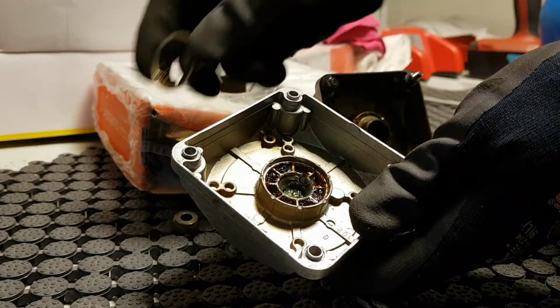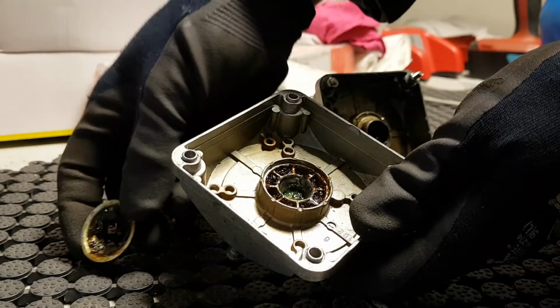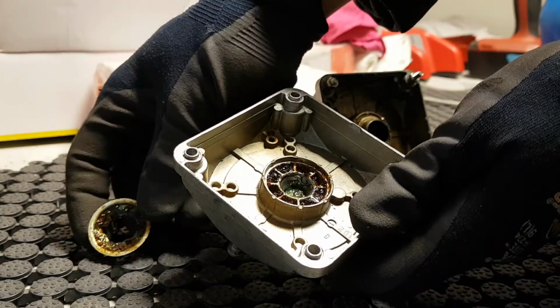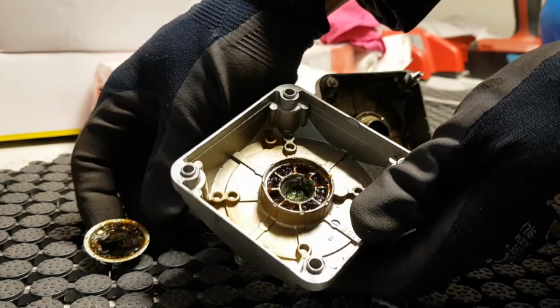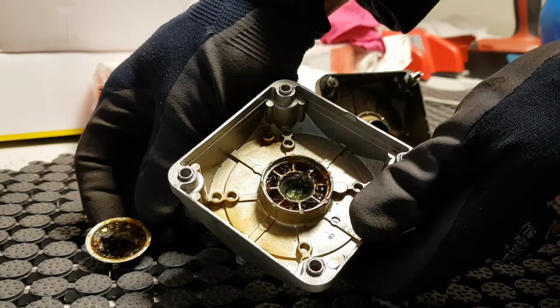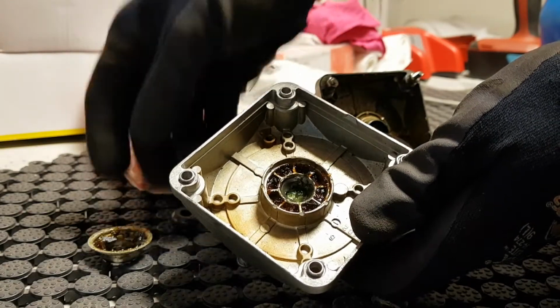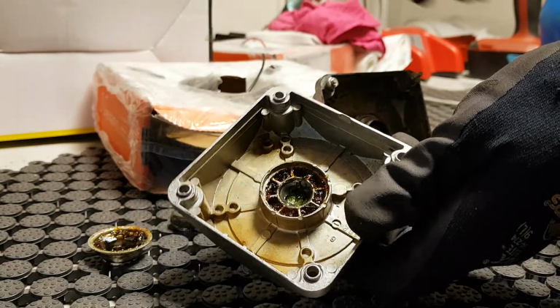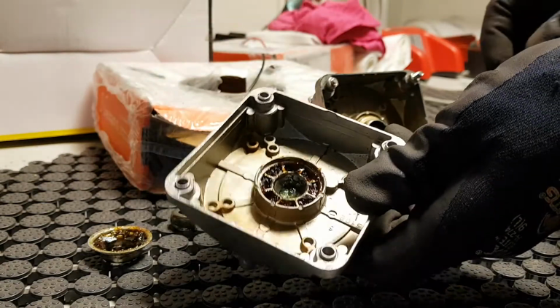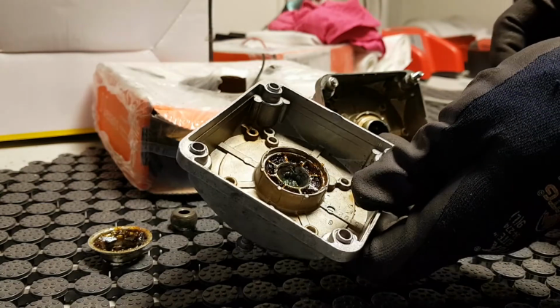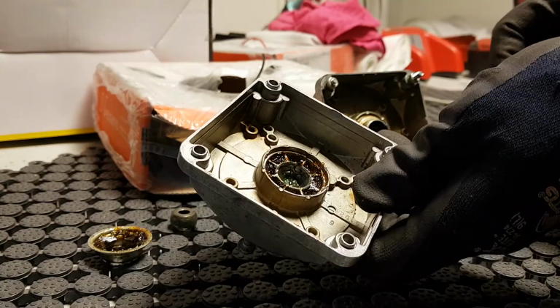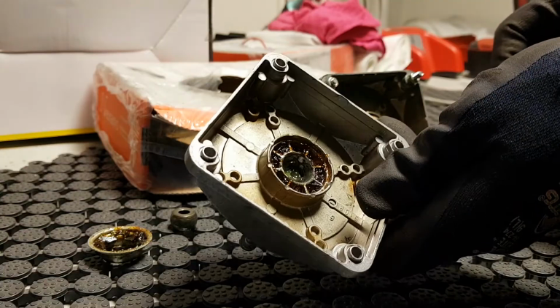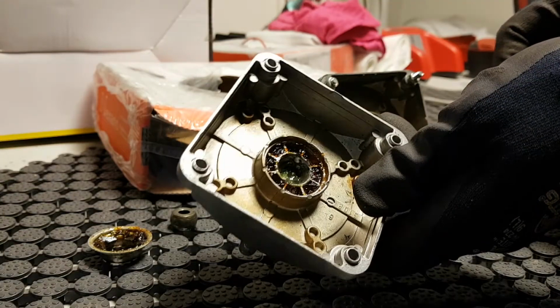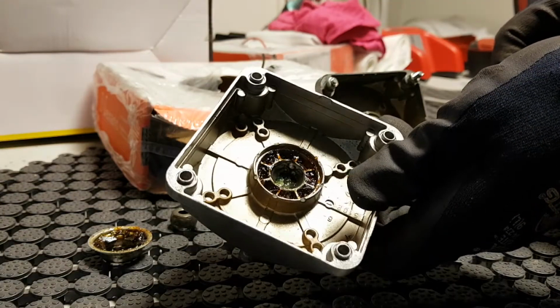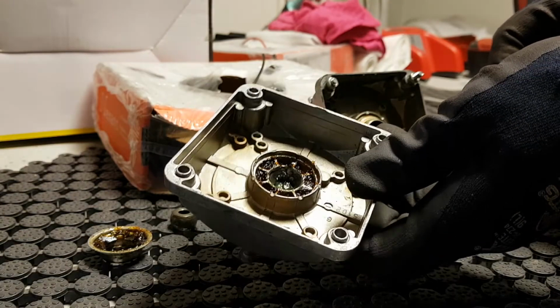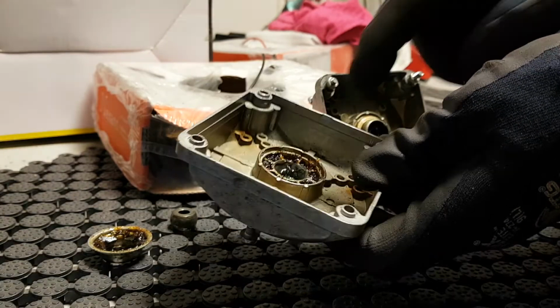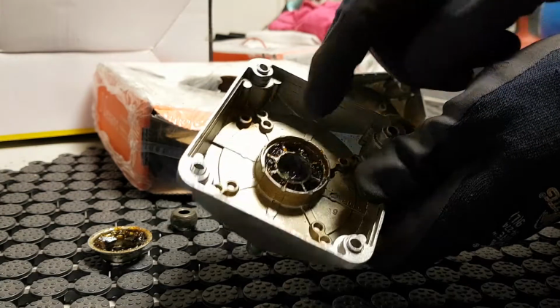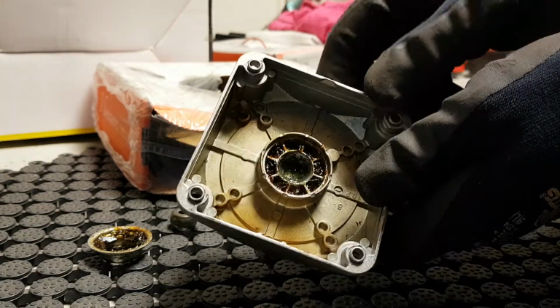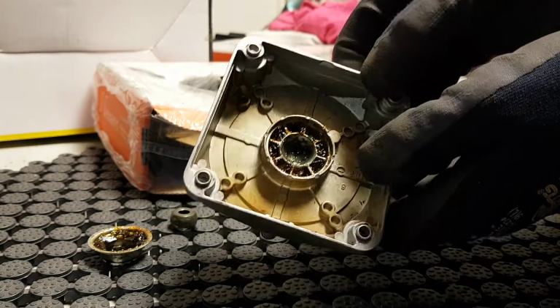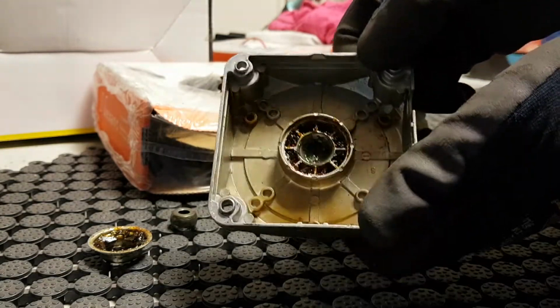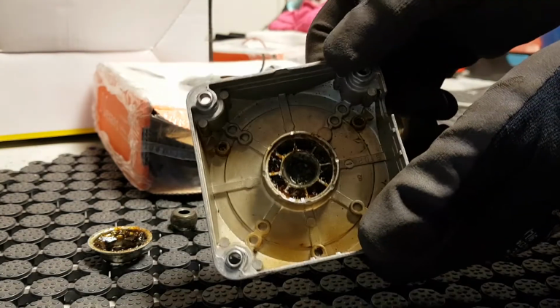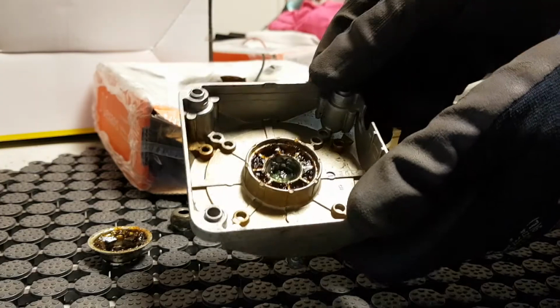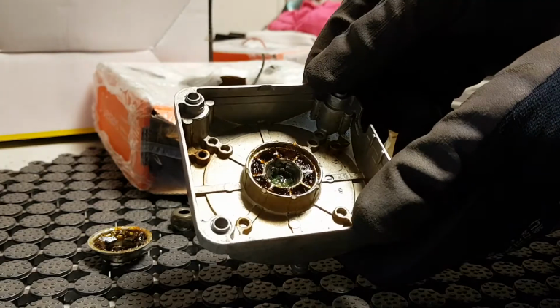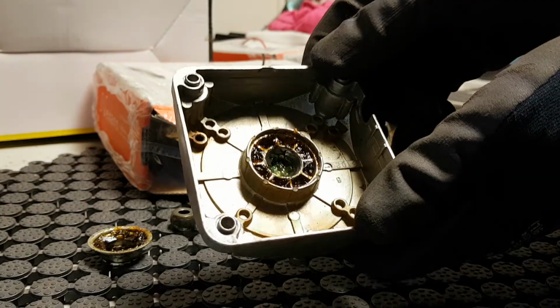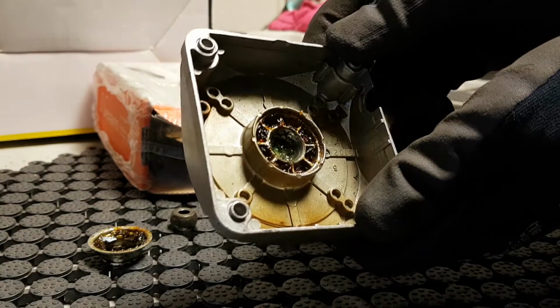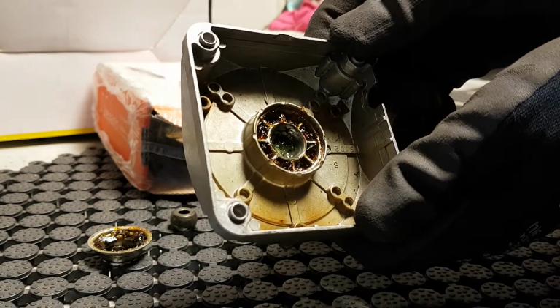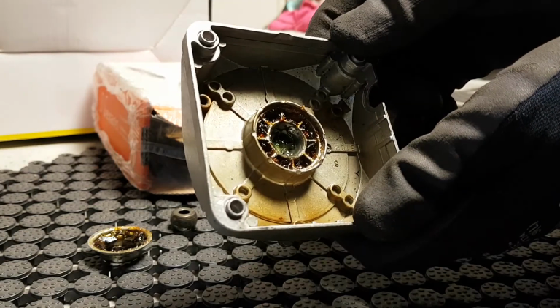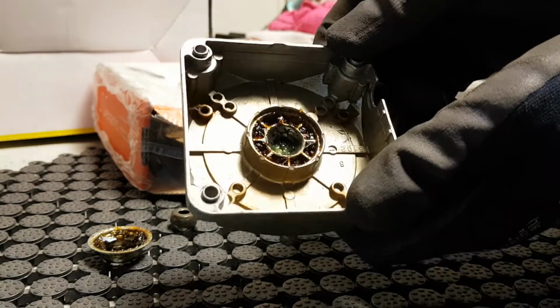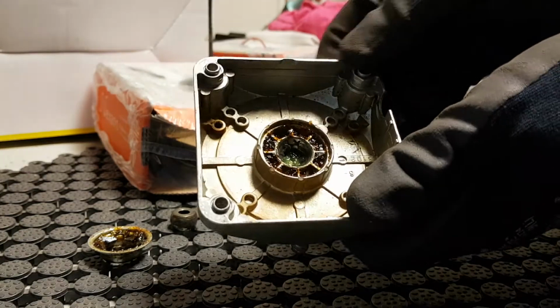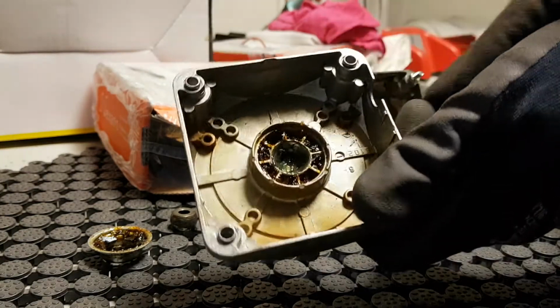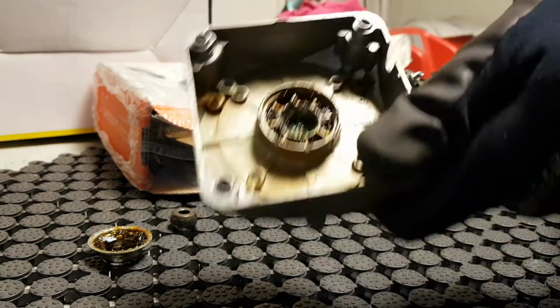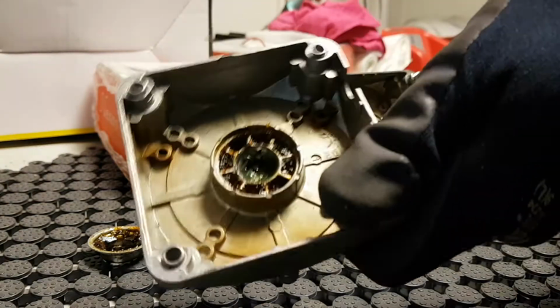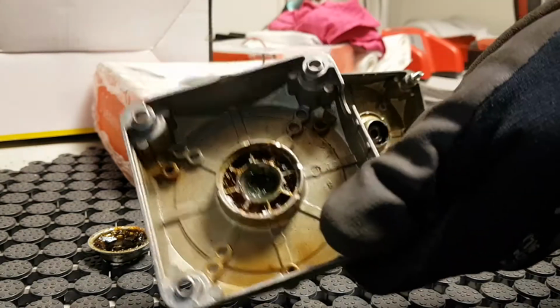No wonder they don't last — it's just the grease and the steel. It's the cheapest you can do, I guess. Bad, bad. So I wonder if I can put a ball bearing there. We'll try in another video.